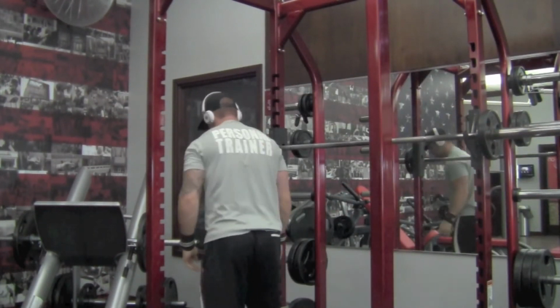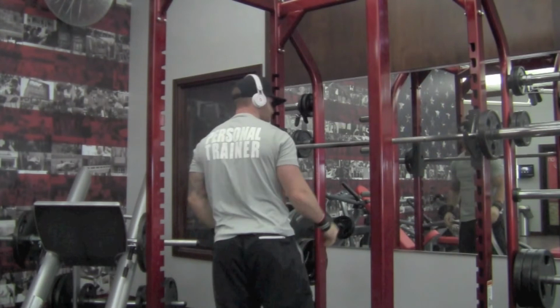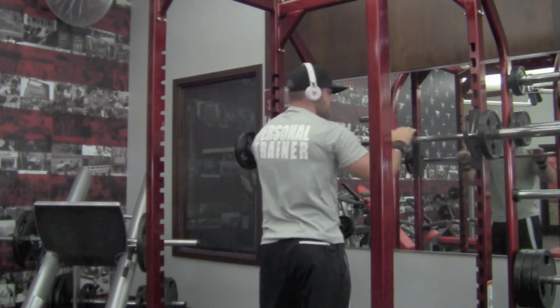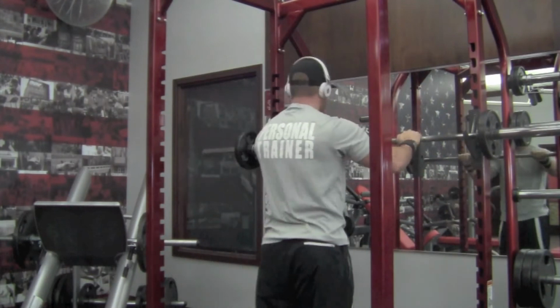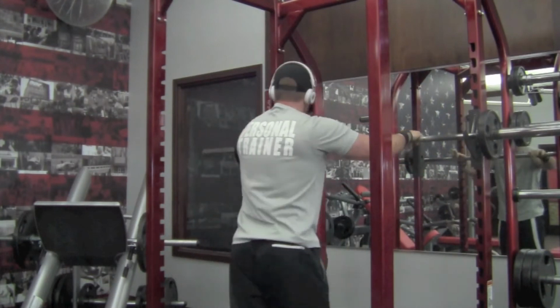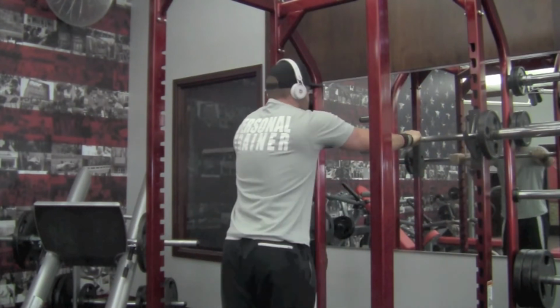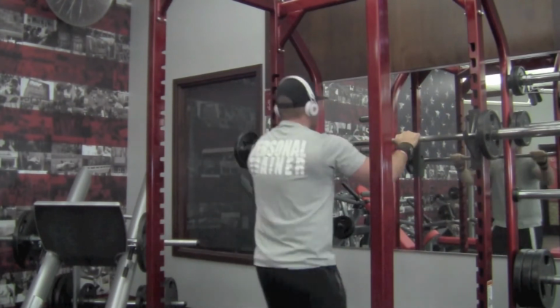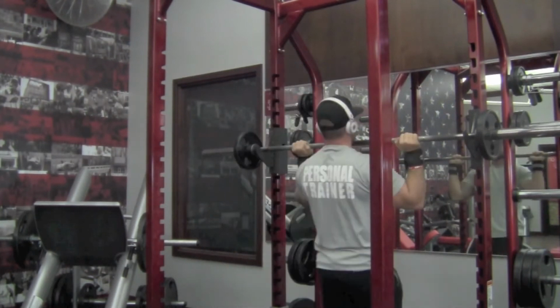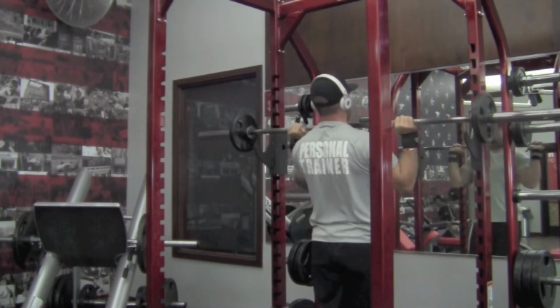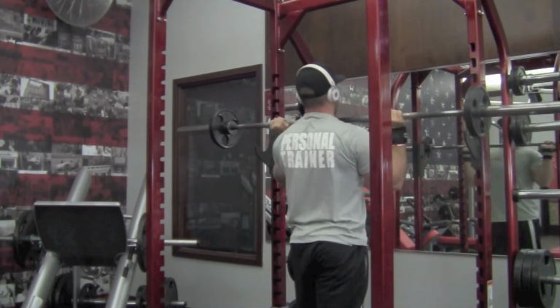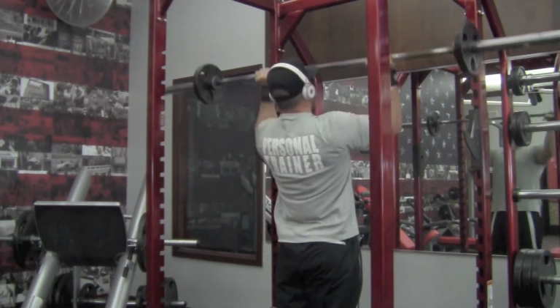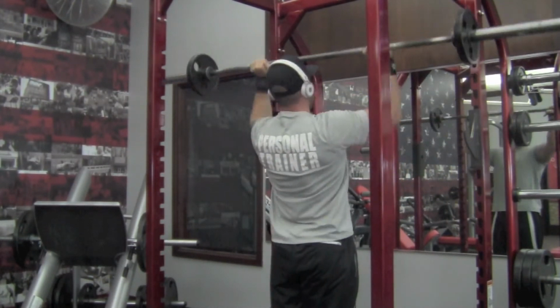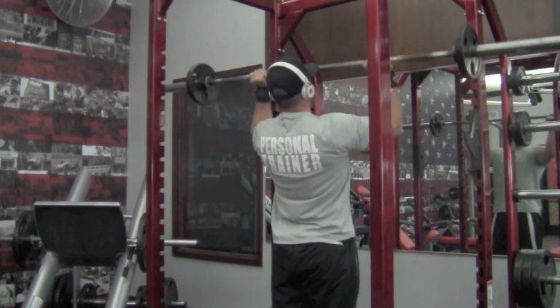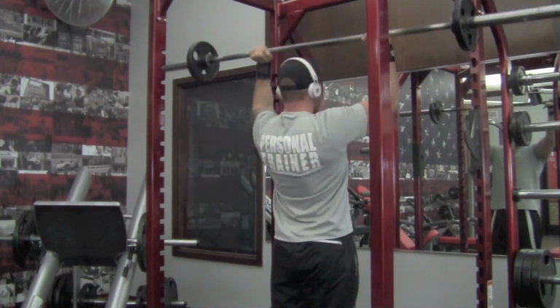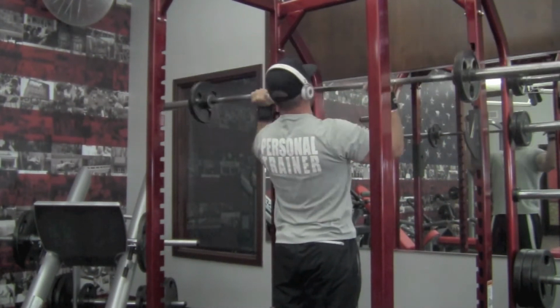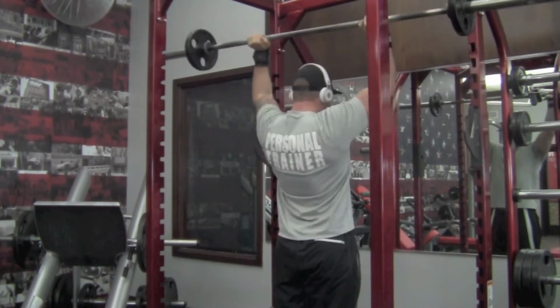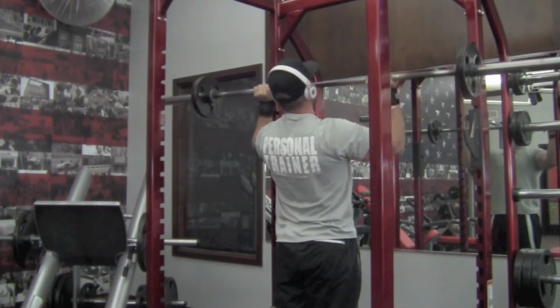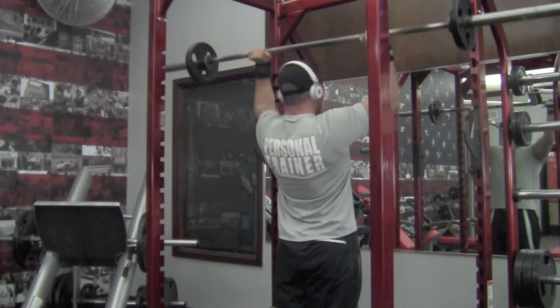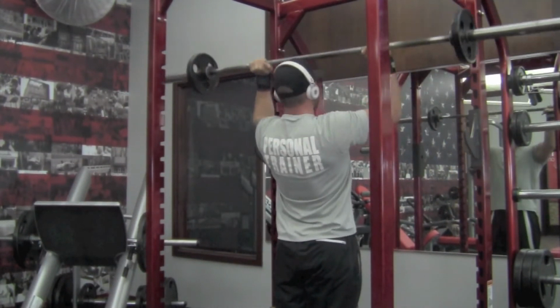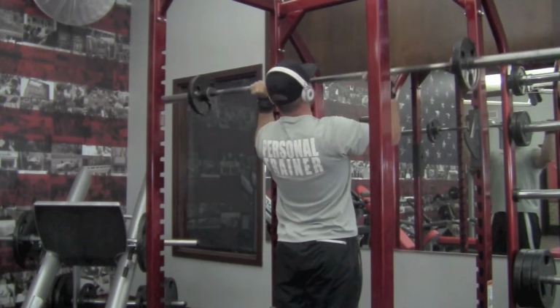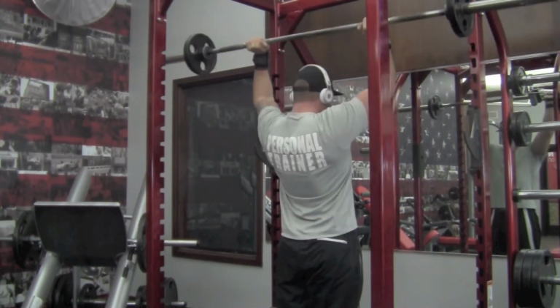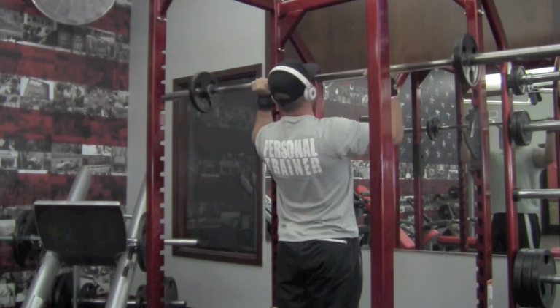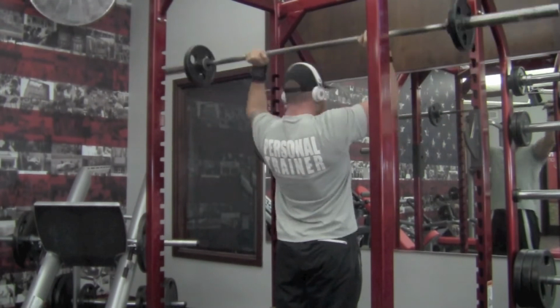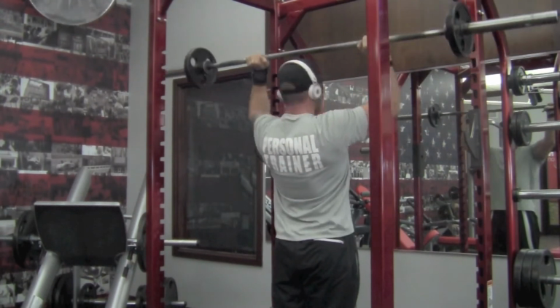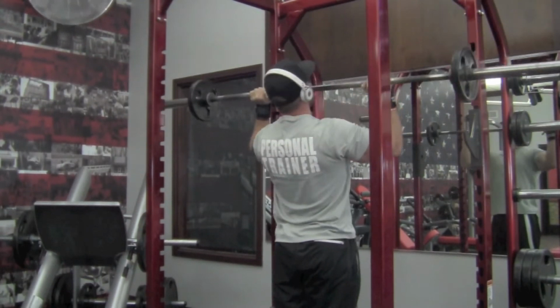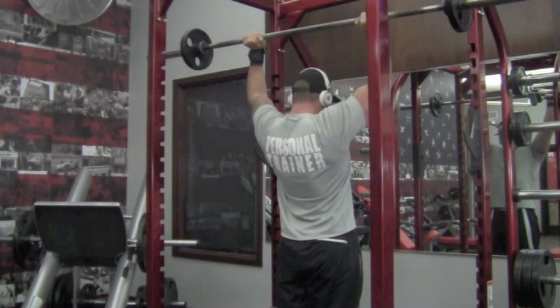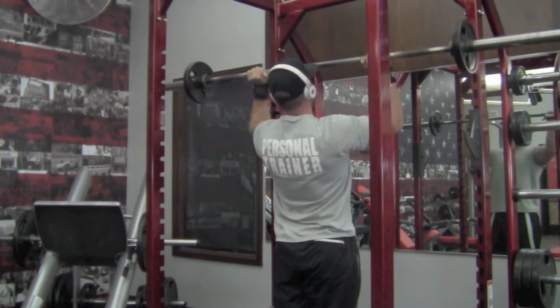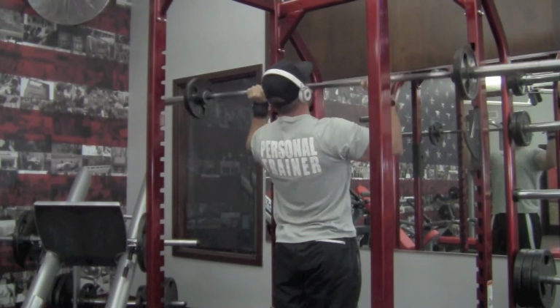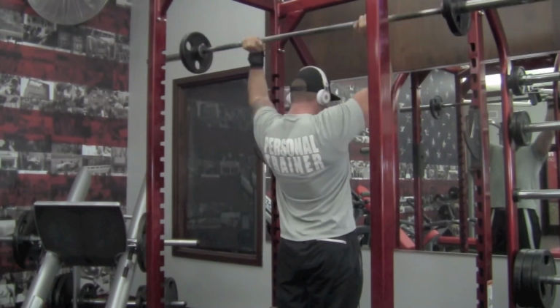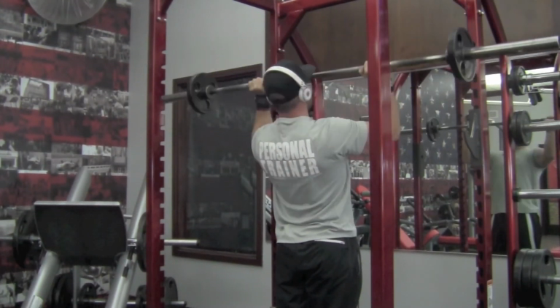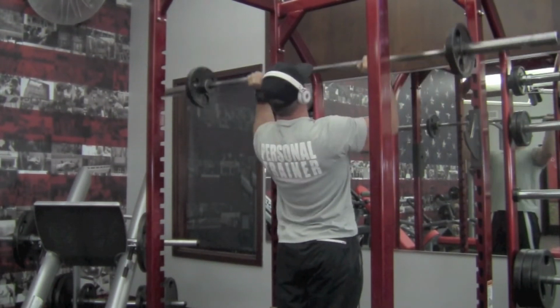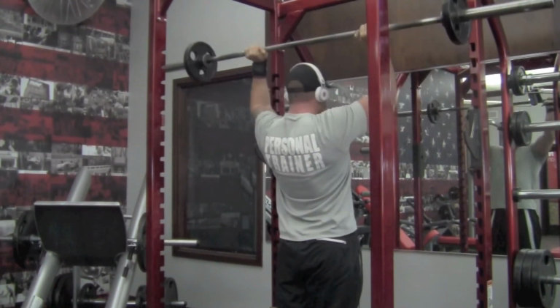Keep in mind you want to have your hands a little outside the shoulders, wrist and elbows lined up. Drive that head forward and do that forward press.